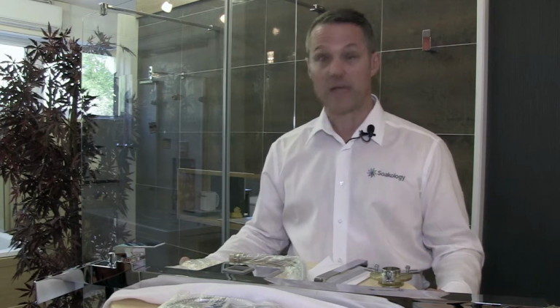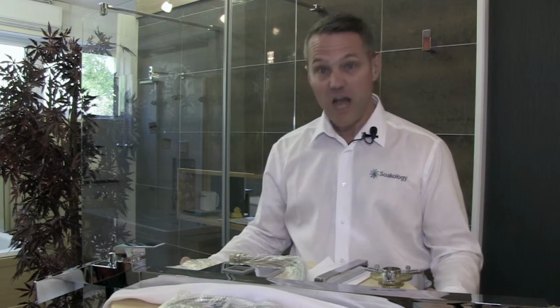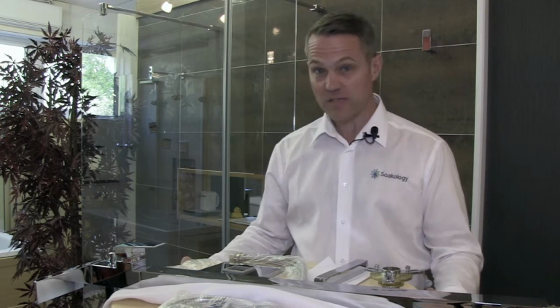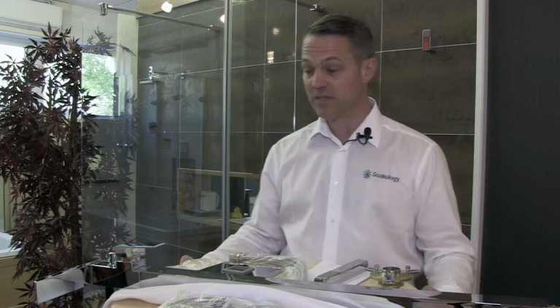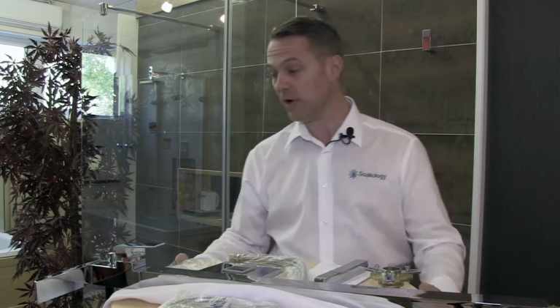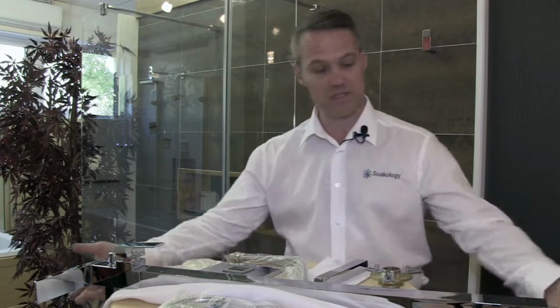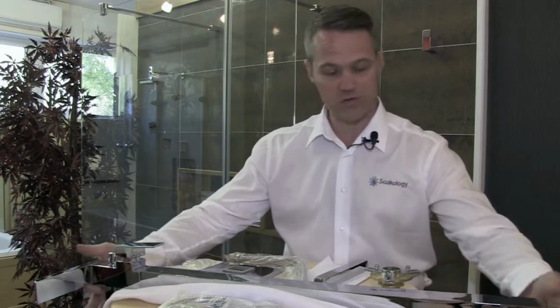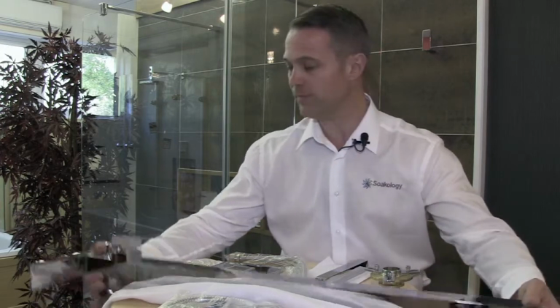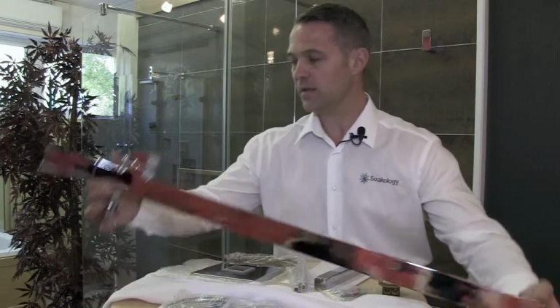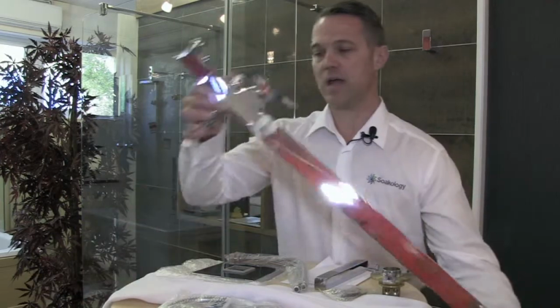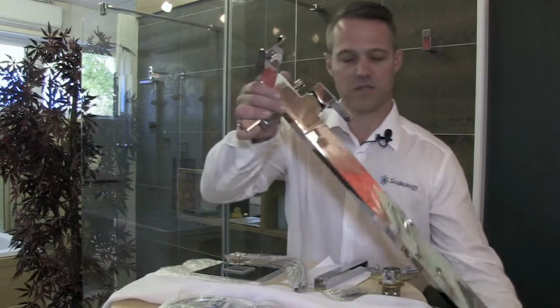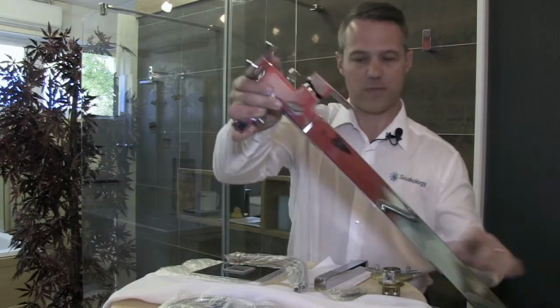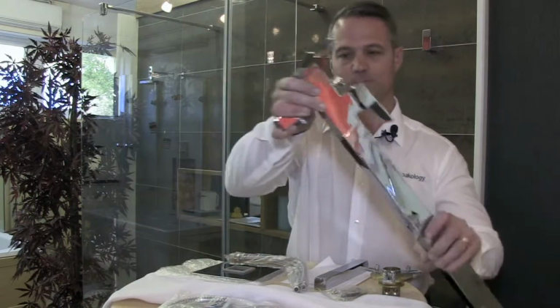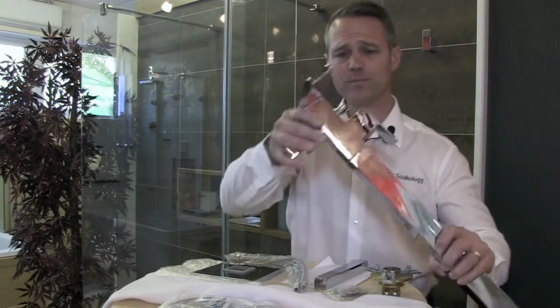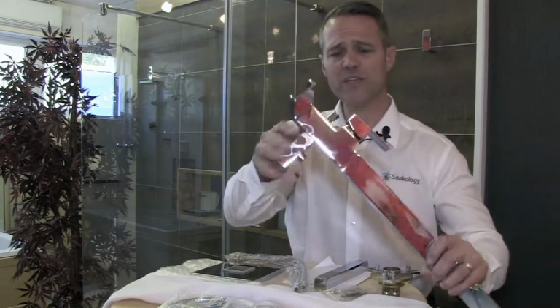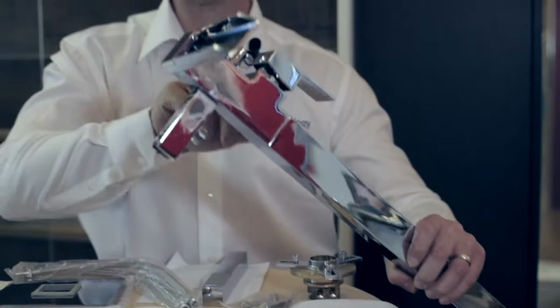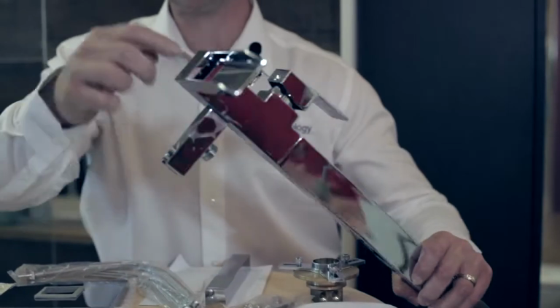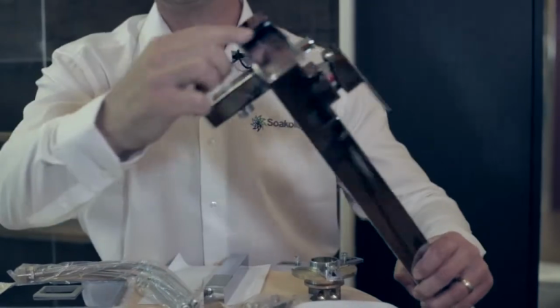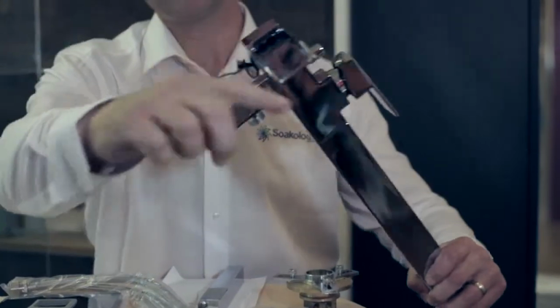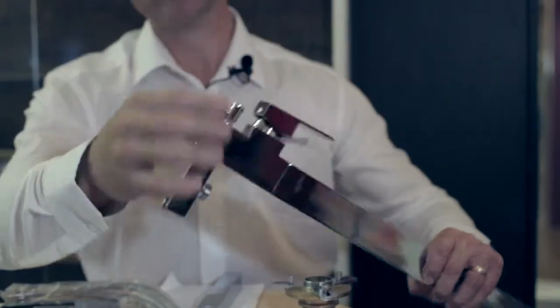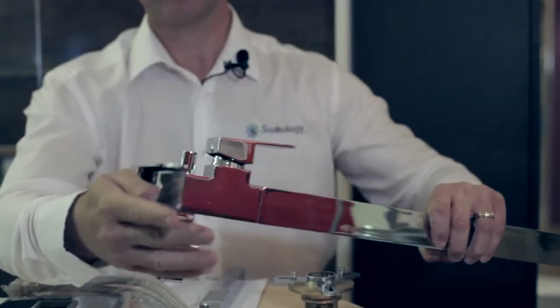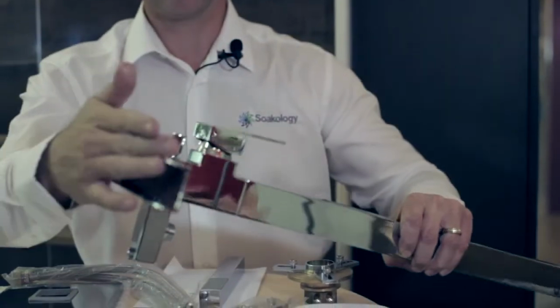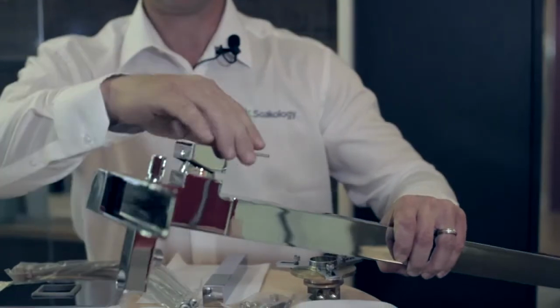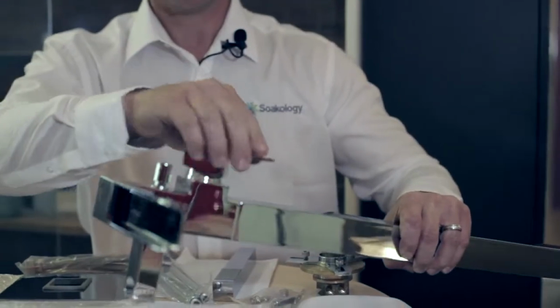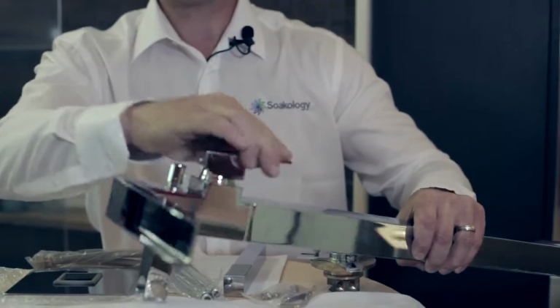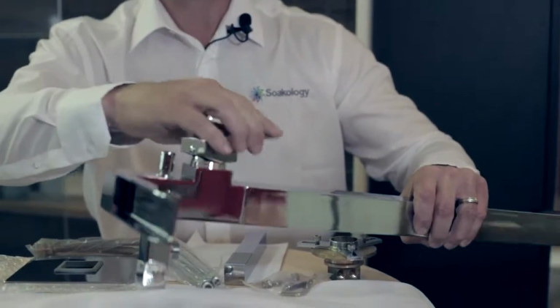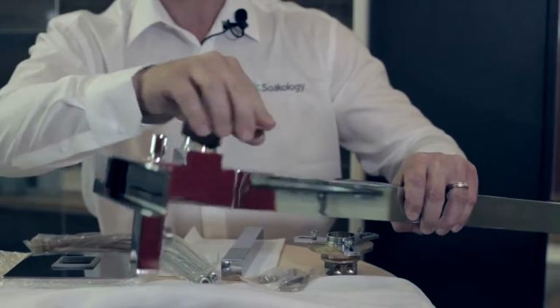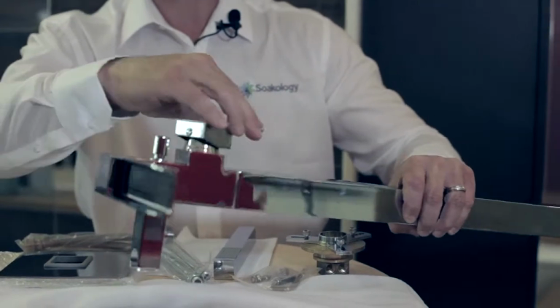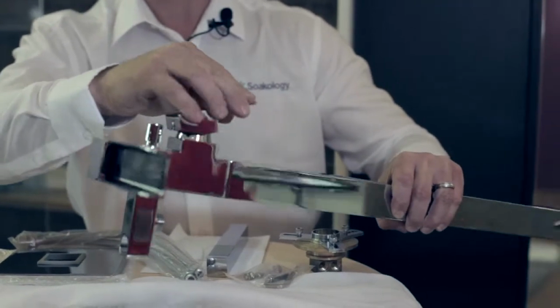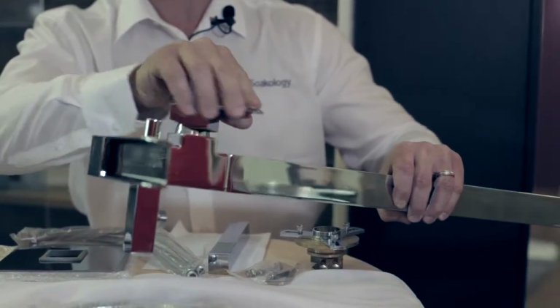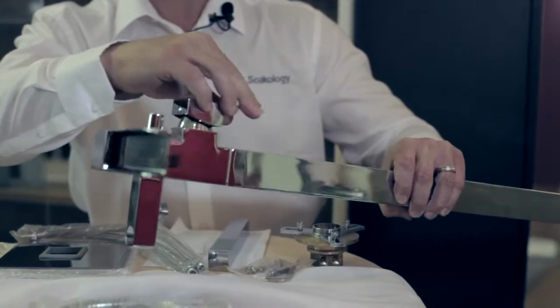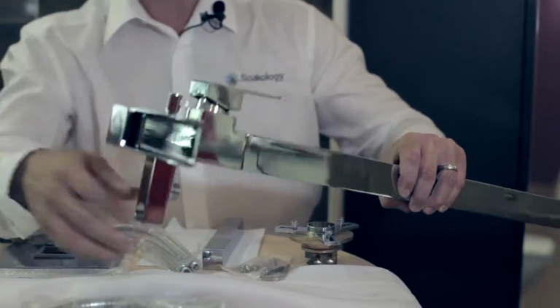The largest piece of equipment inside the box is this central column that houses the bath shower mixer. Up the top you've got the lovely spout where the water flows over, and you've also got the valve that turns on and off the hot and cold water.